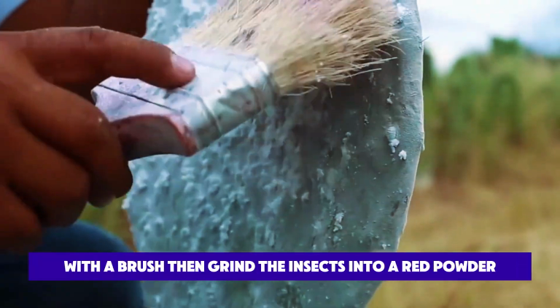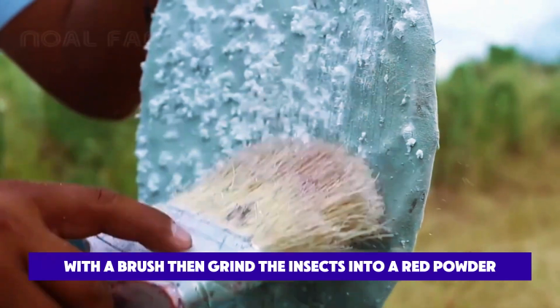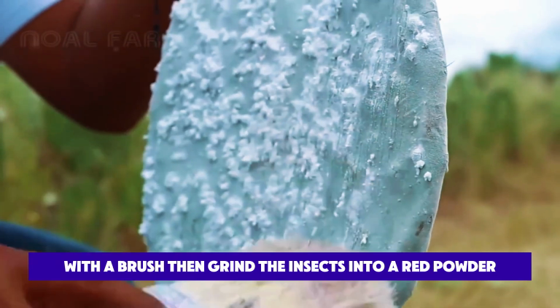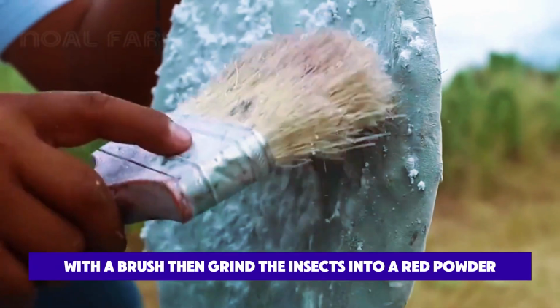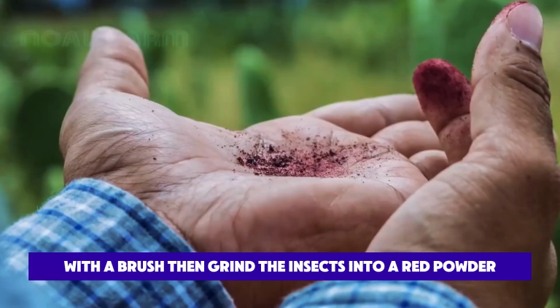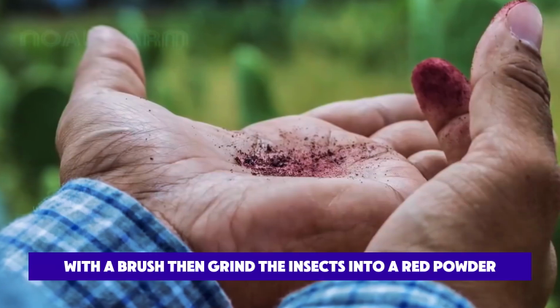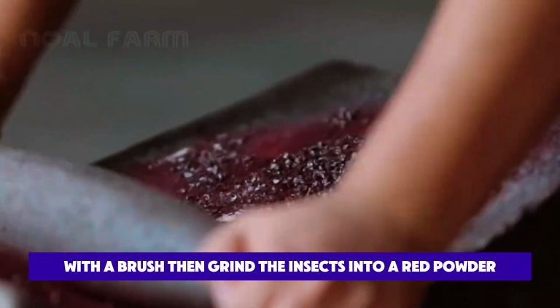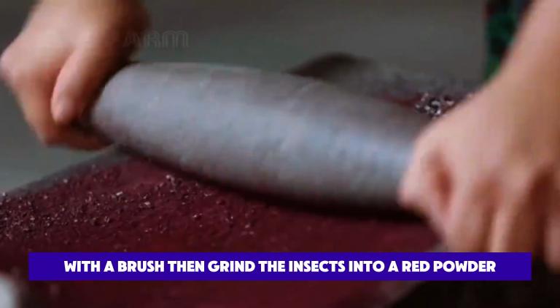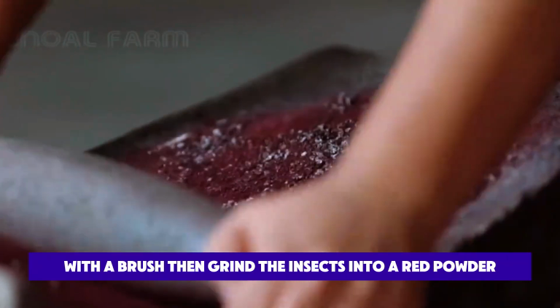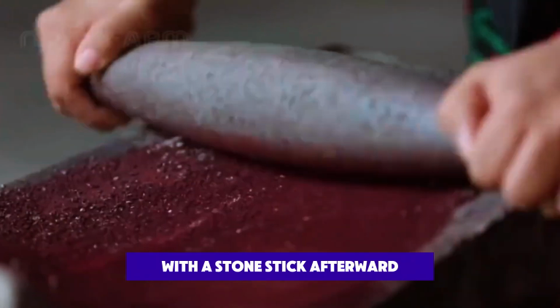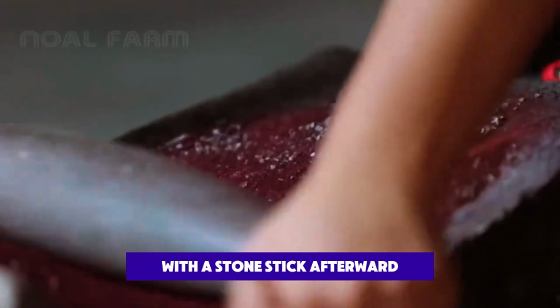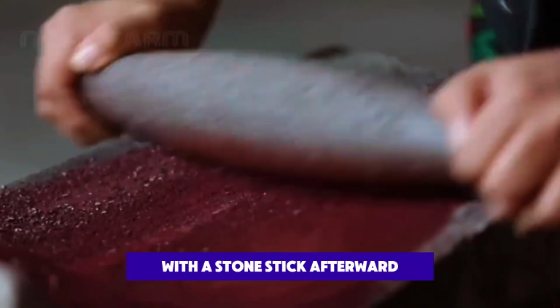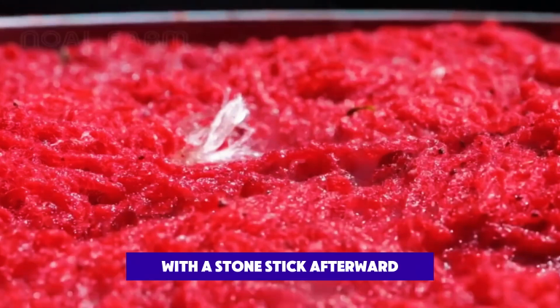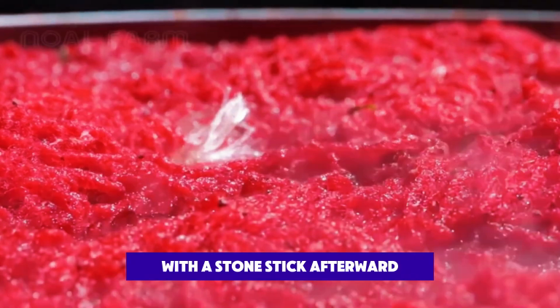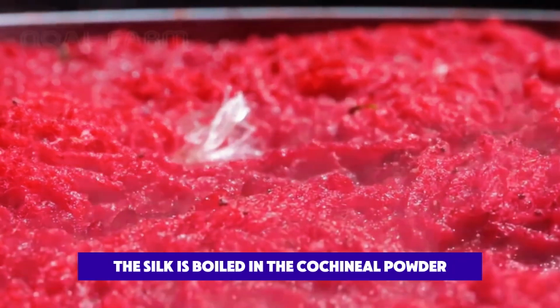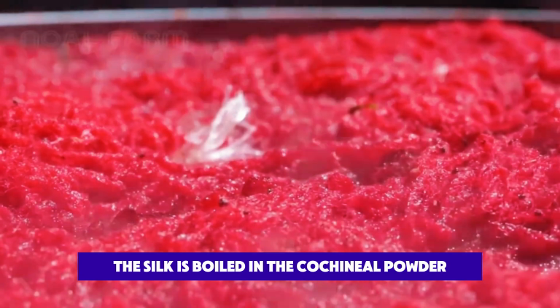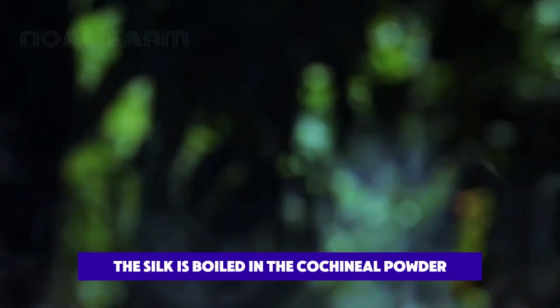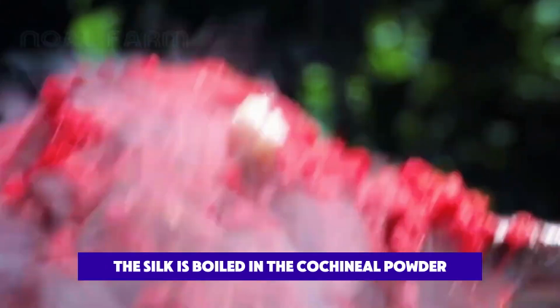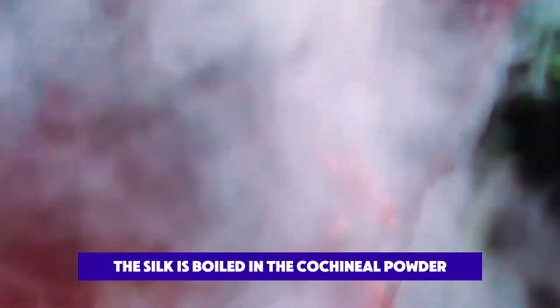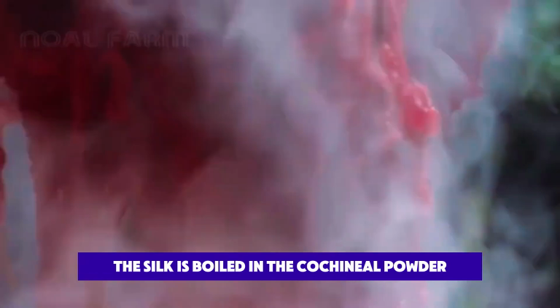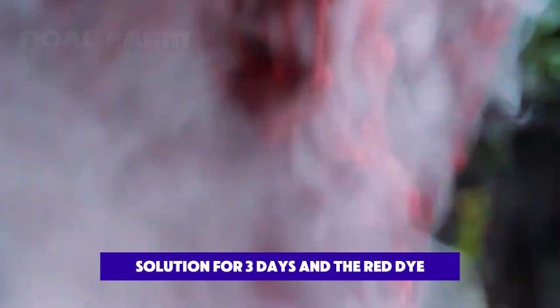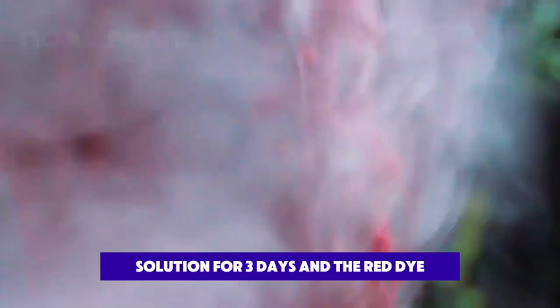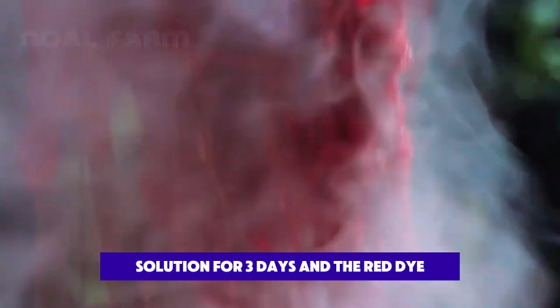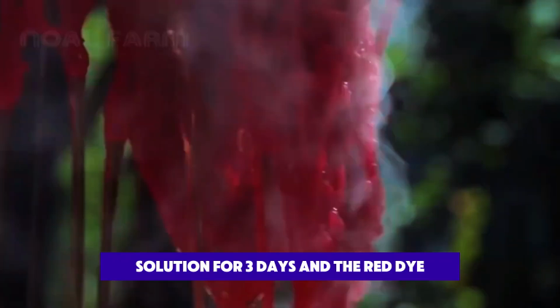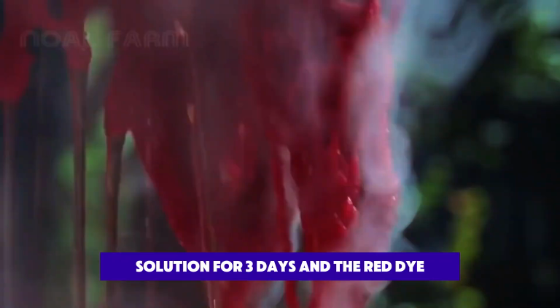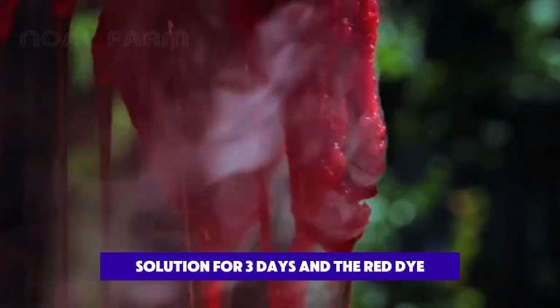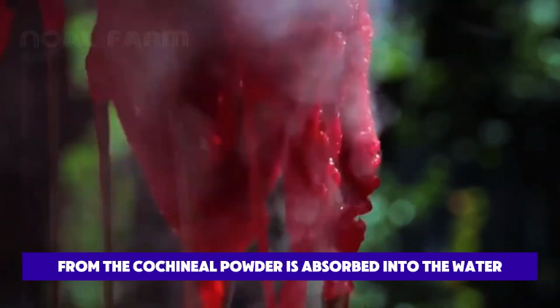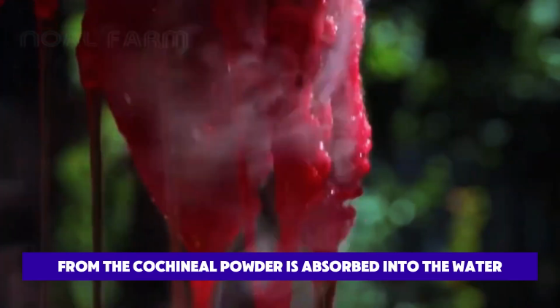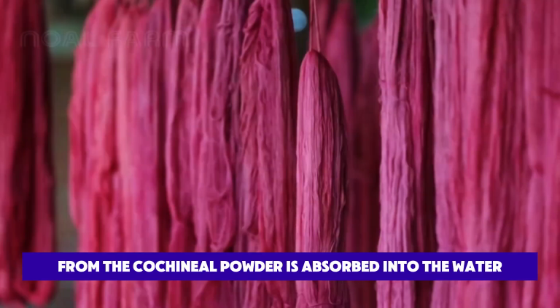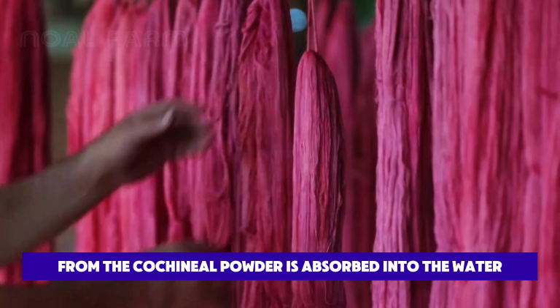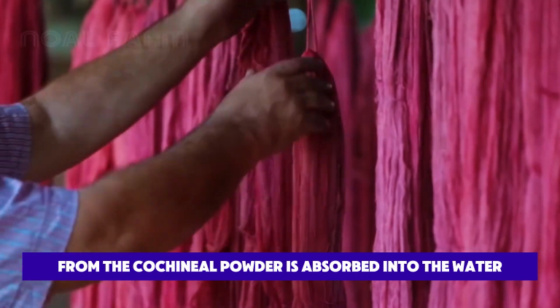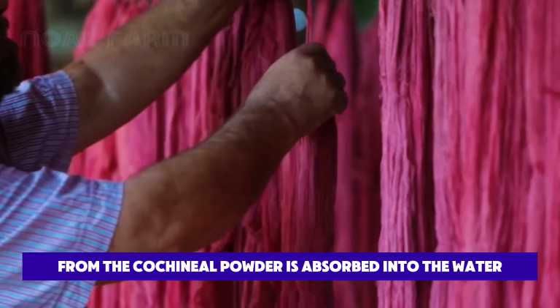They grind the cochineal insects into a red powder with a stone stick. Afterward, the silk is boiled in the cochineal powder solution for three days, and the red dye from the cochineal powder is absorbed into the silk.